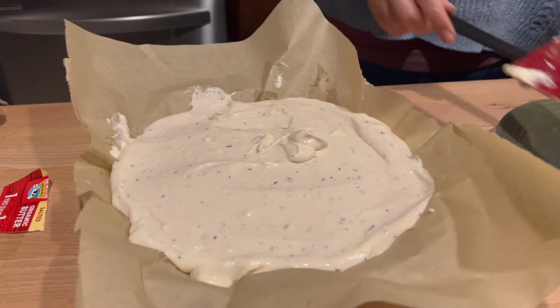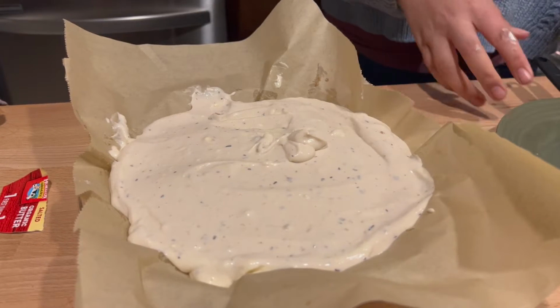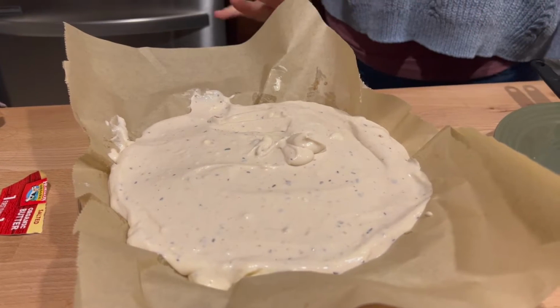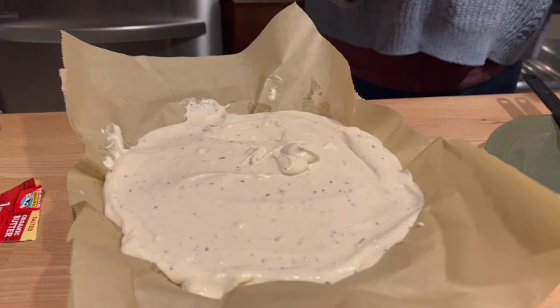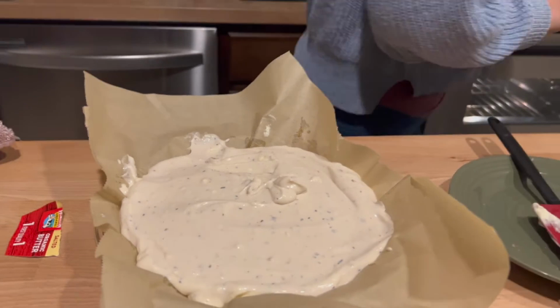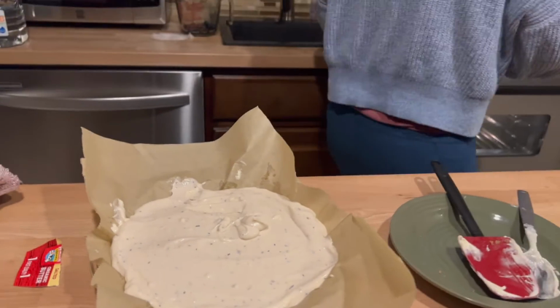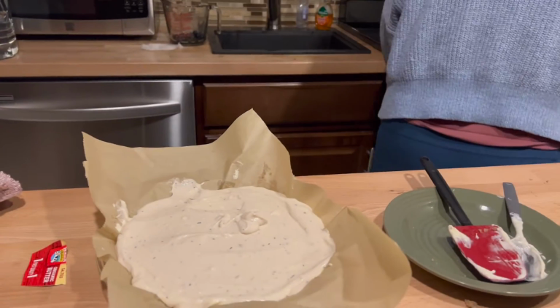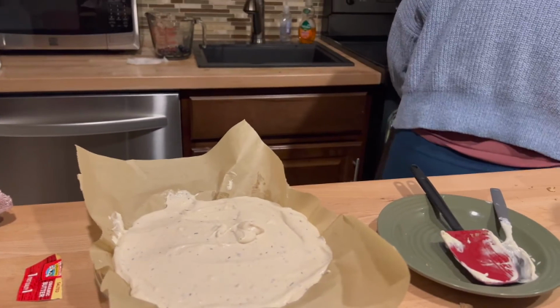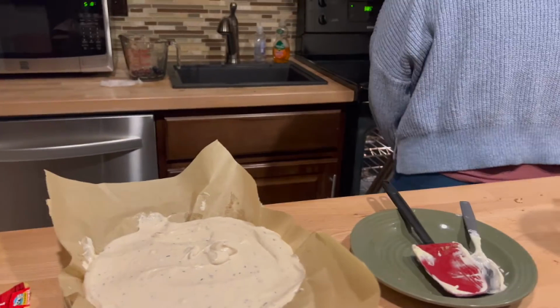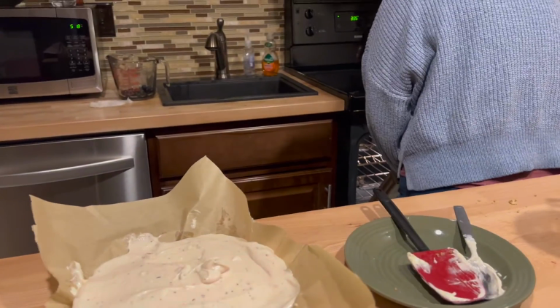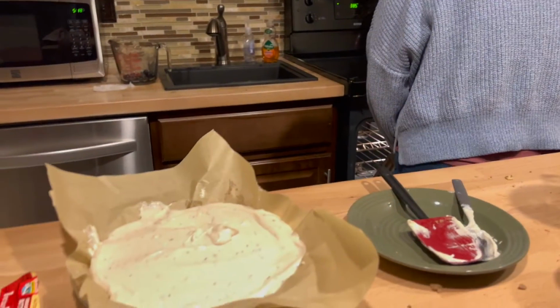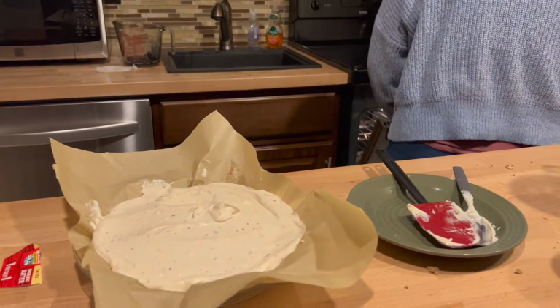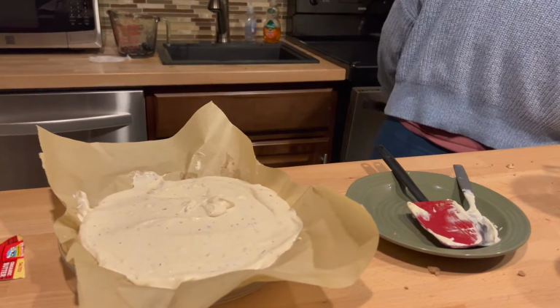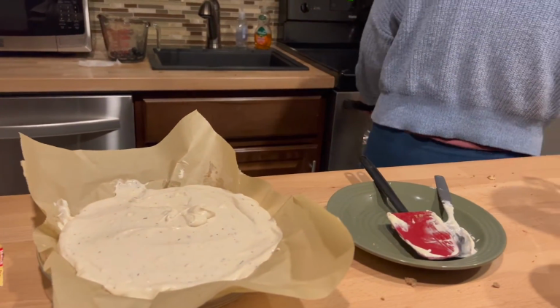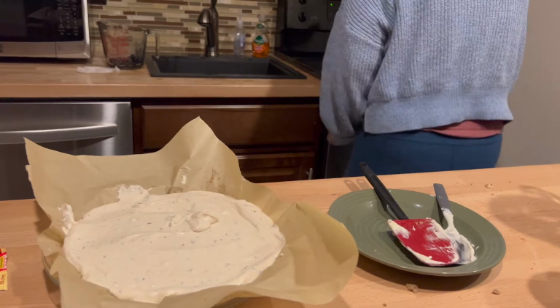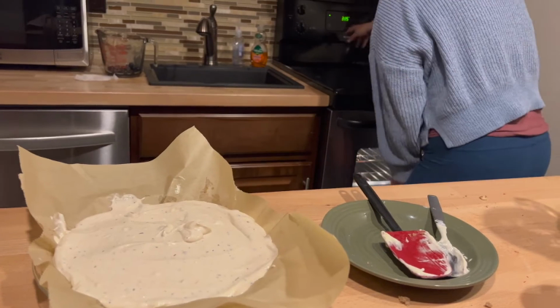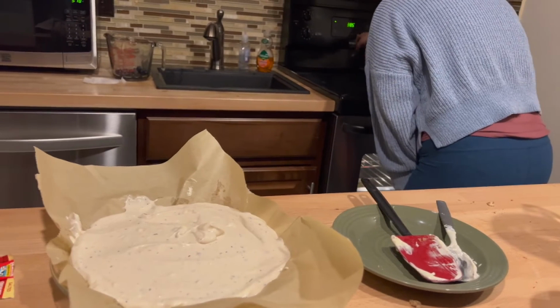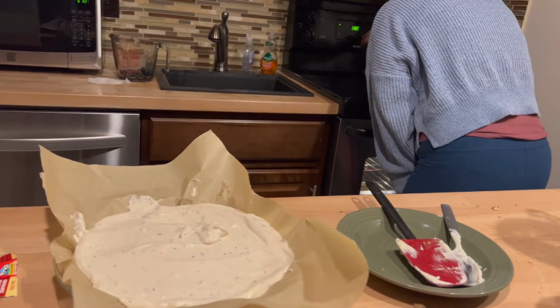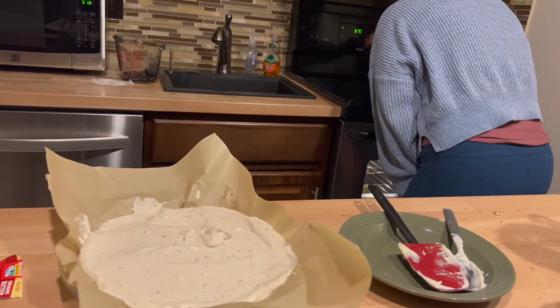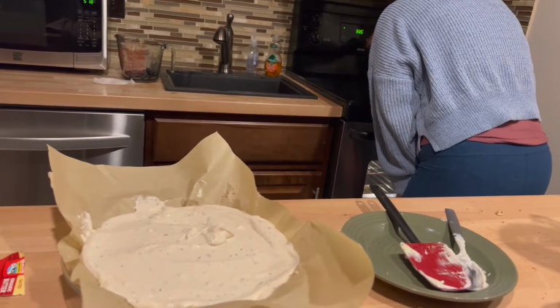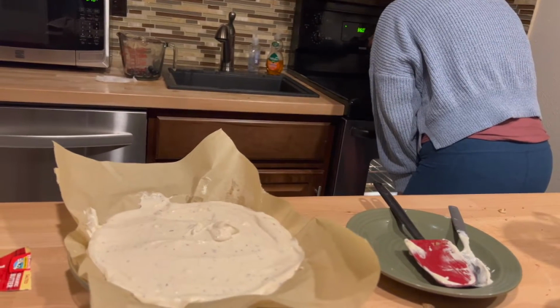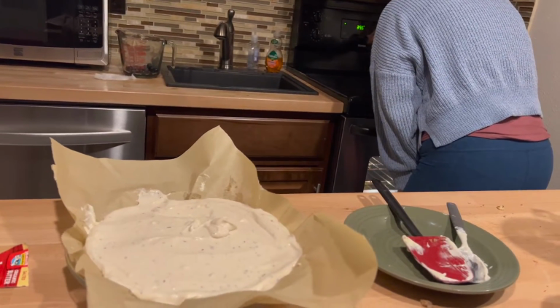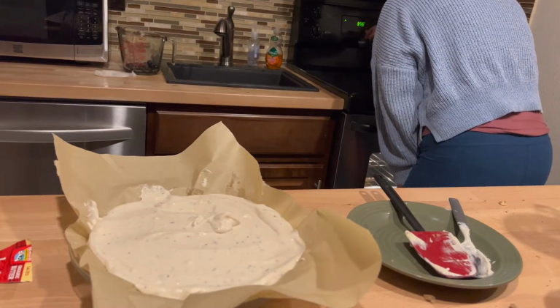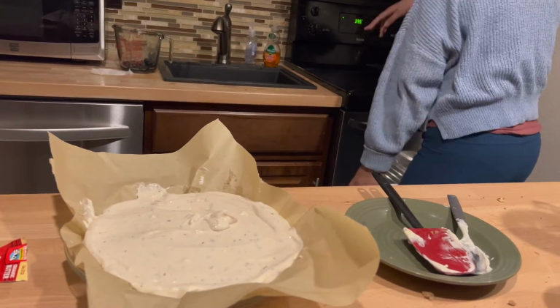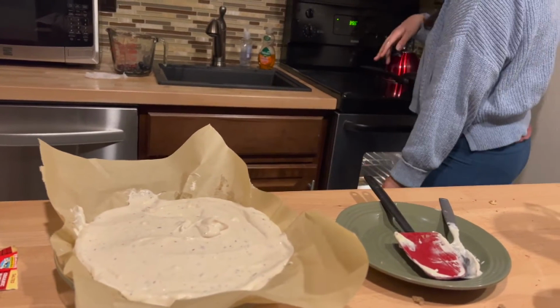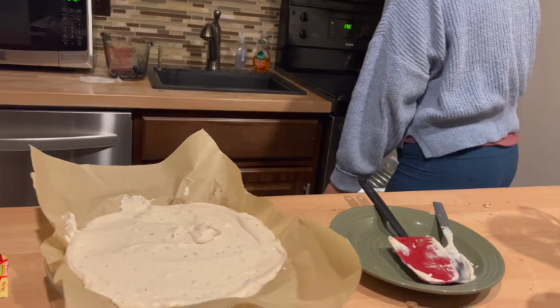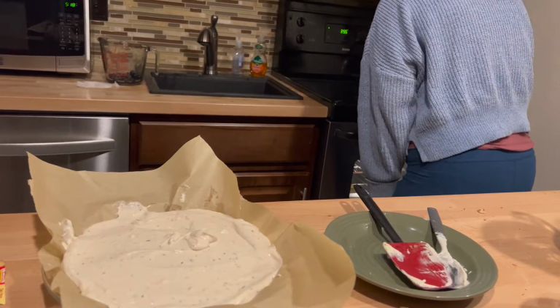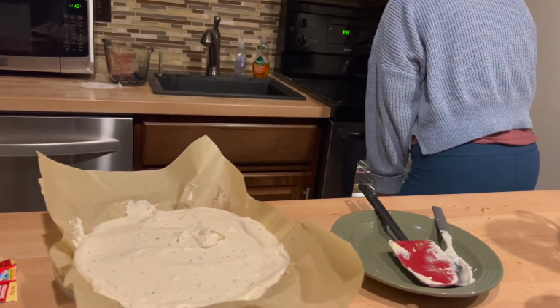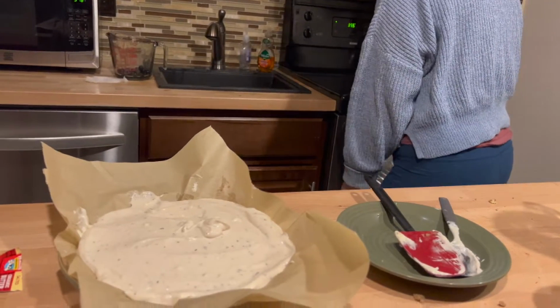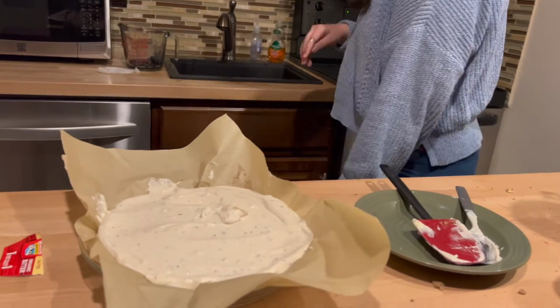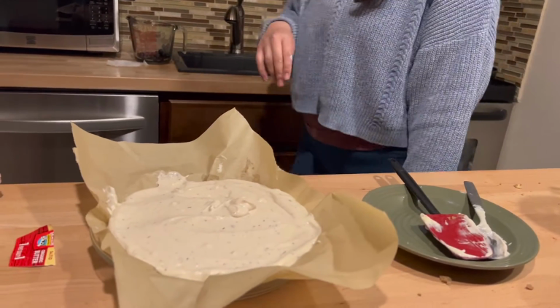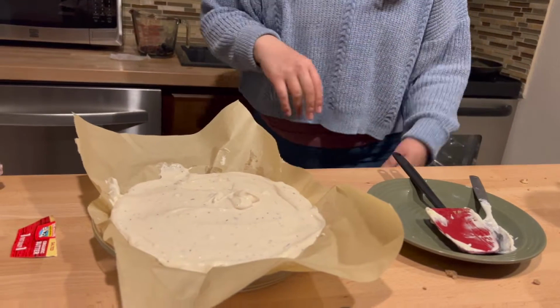Now we're going to bake it. What temperature? 350 degrees, and for how long? About 45 minutes.